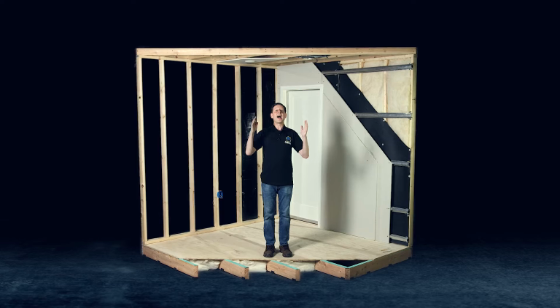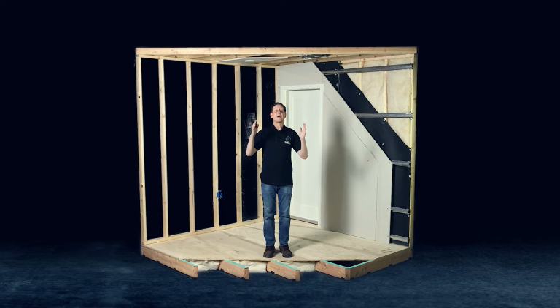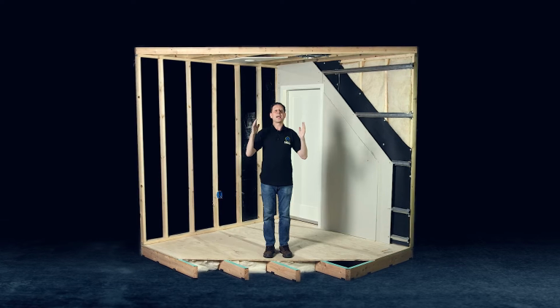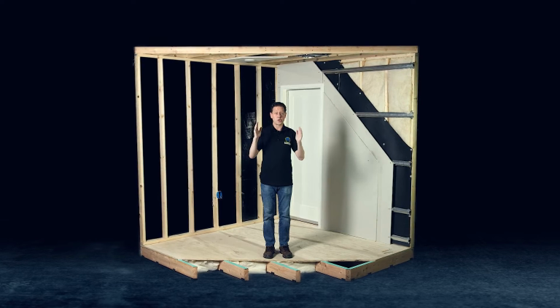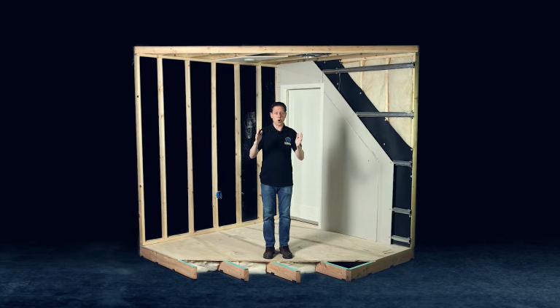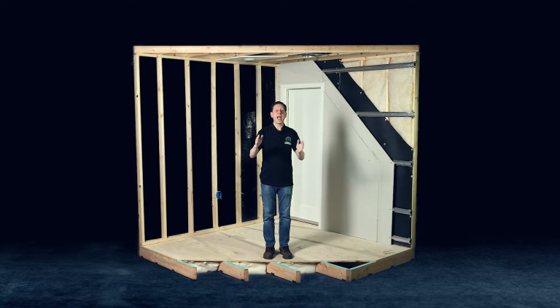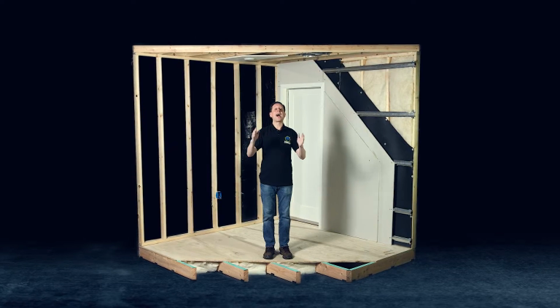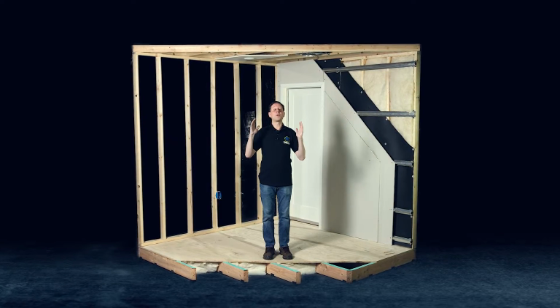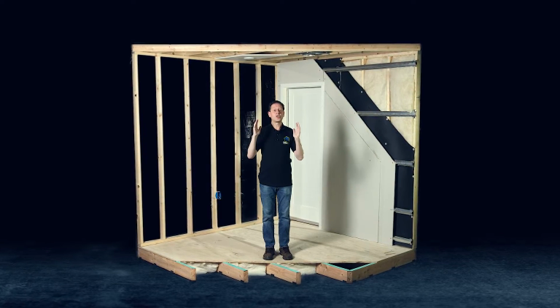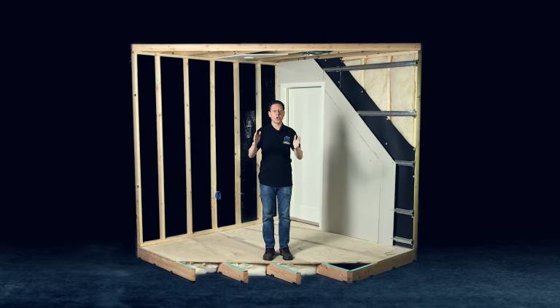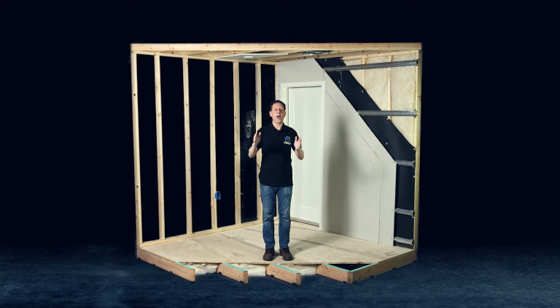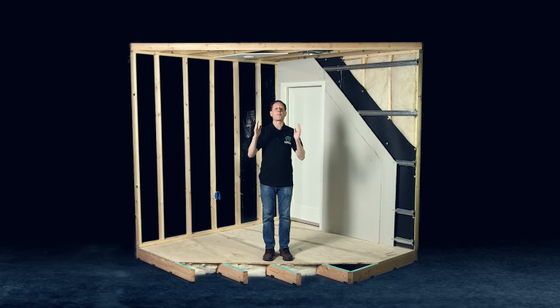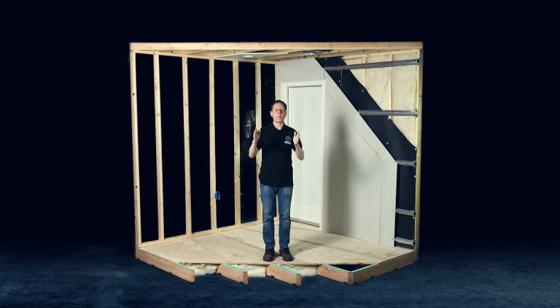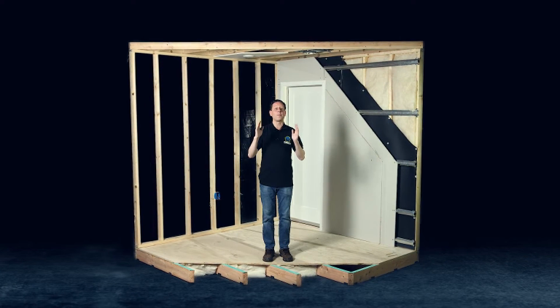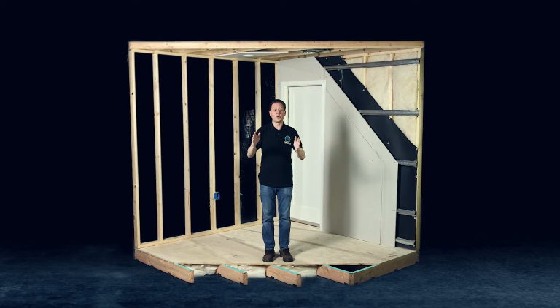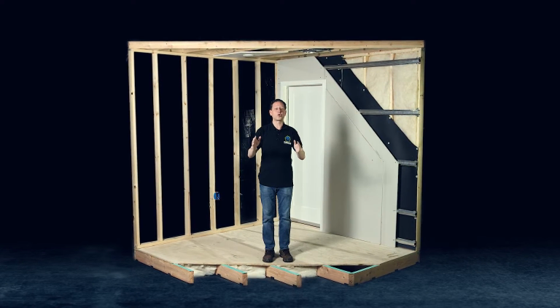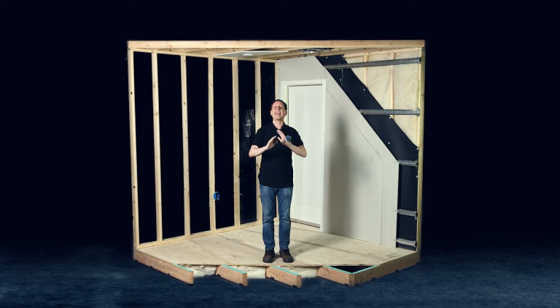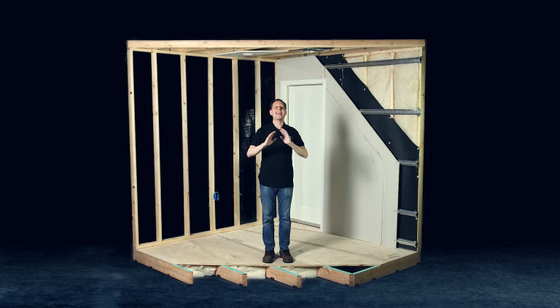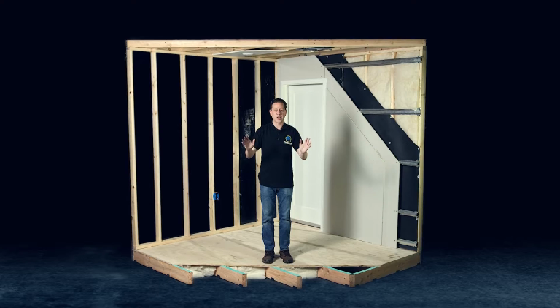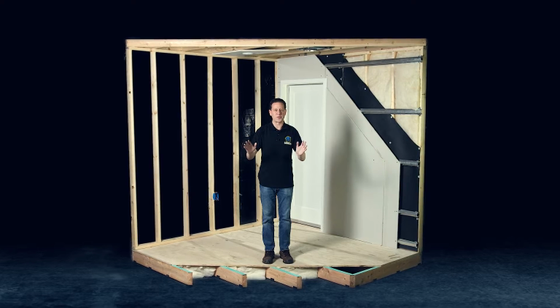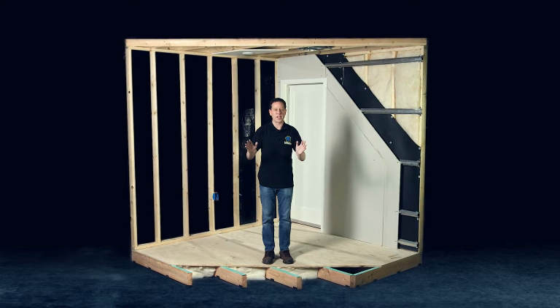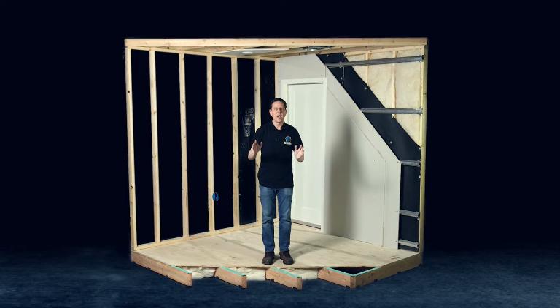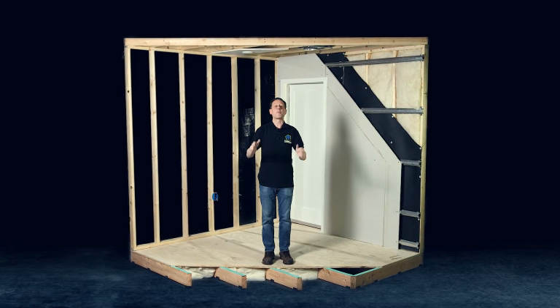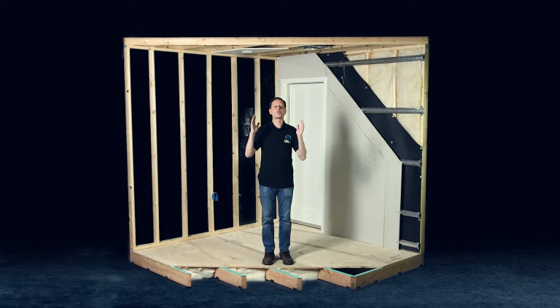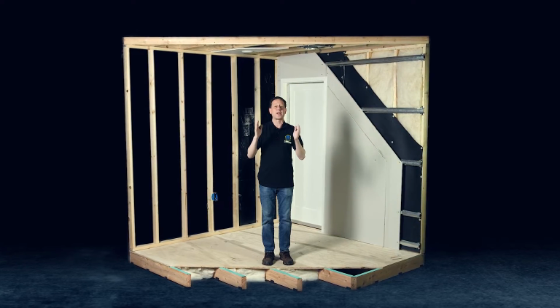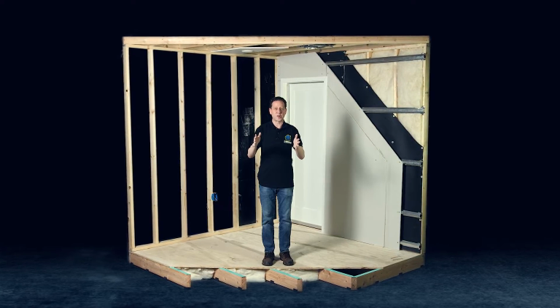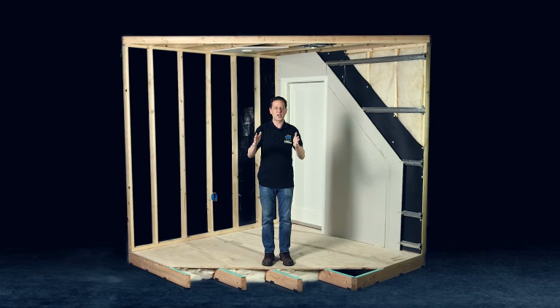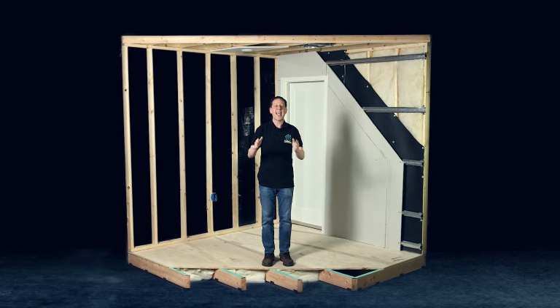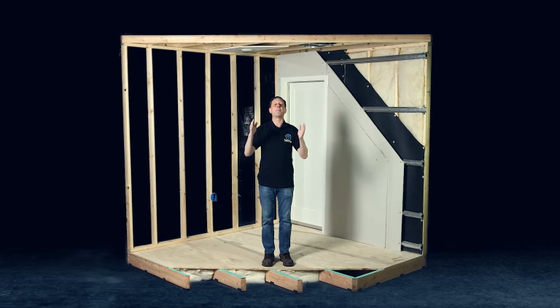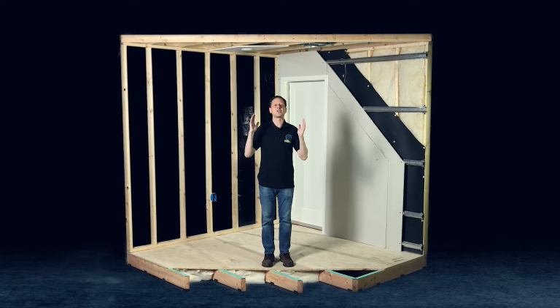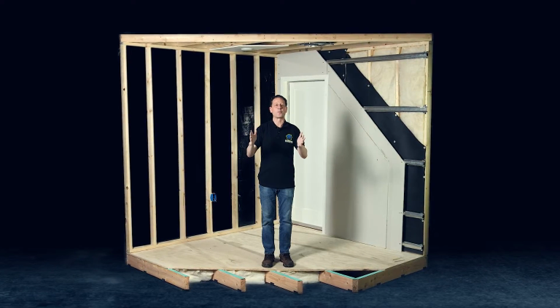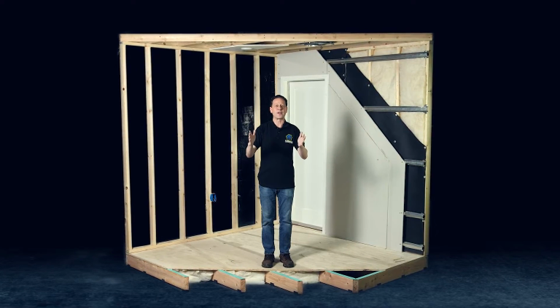Hi, my name is Joe, and I will be teaching you how to properly build and treat any type of space for better sound isolation and better soundproofing.